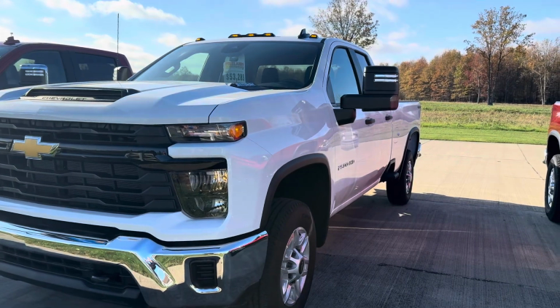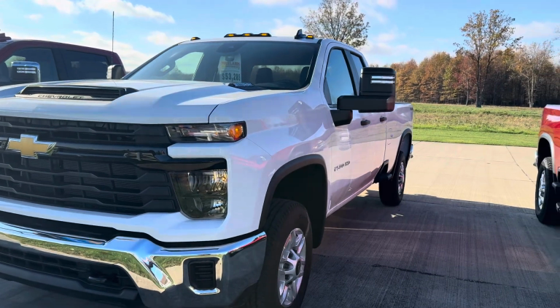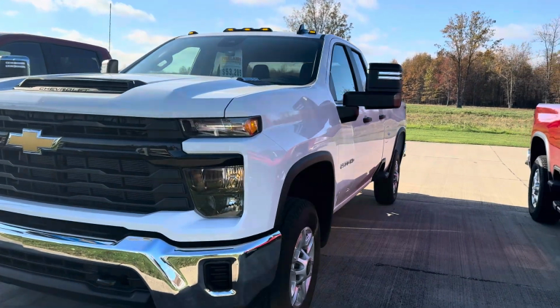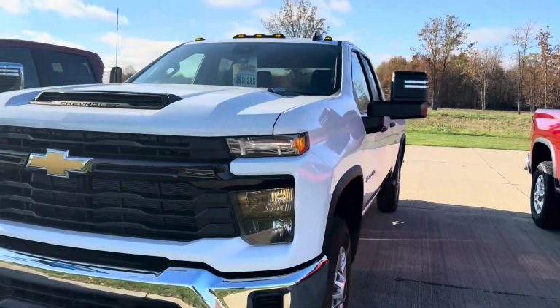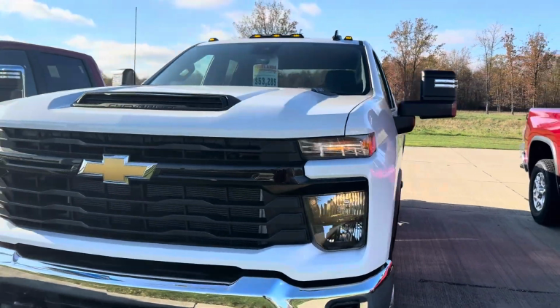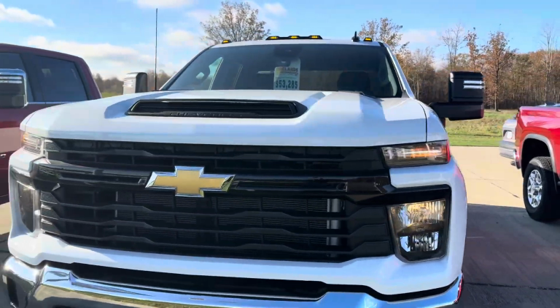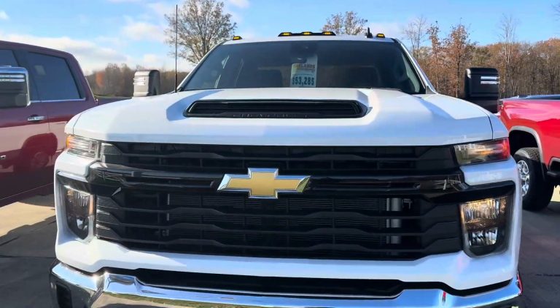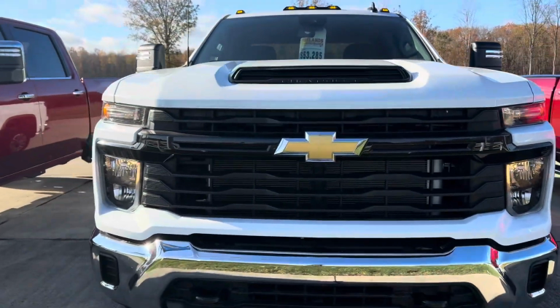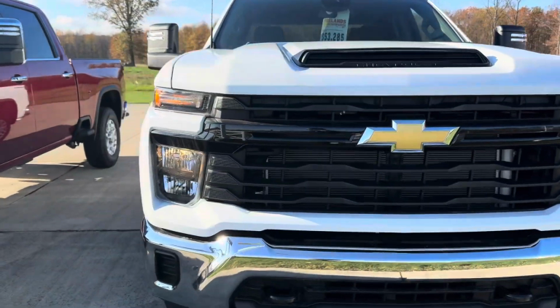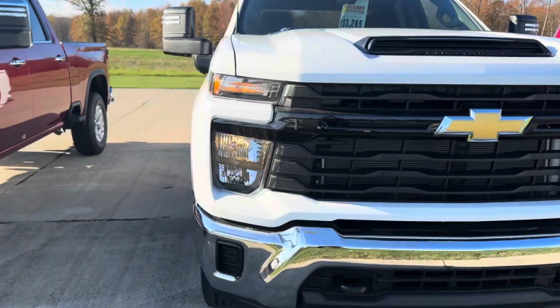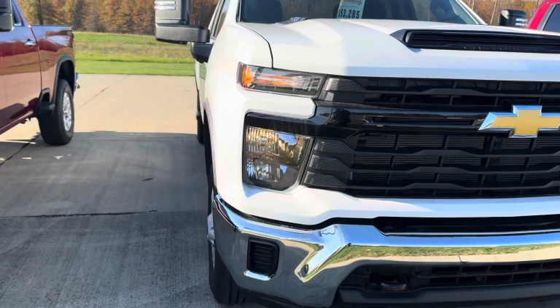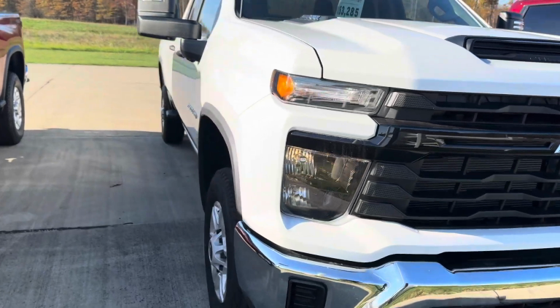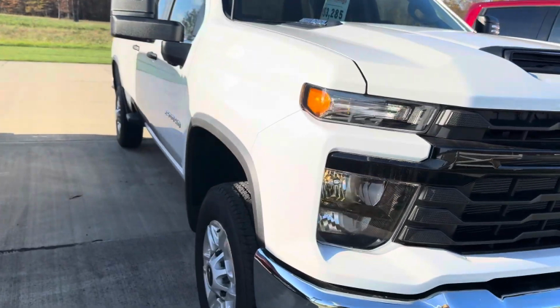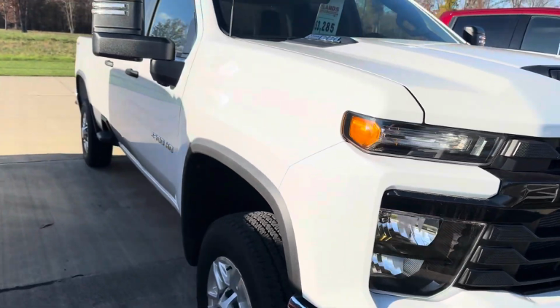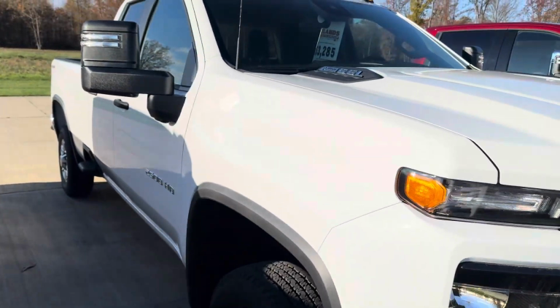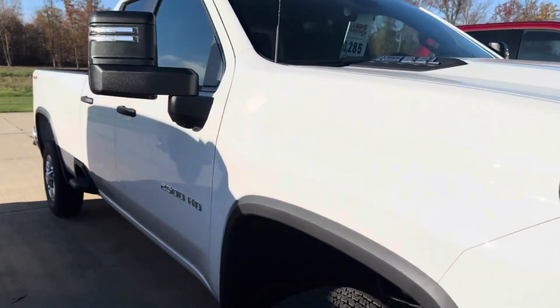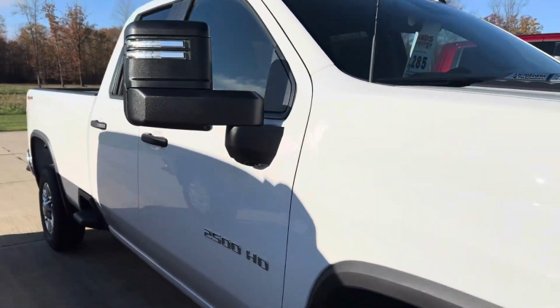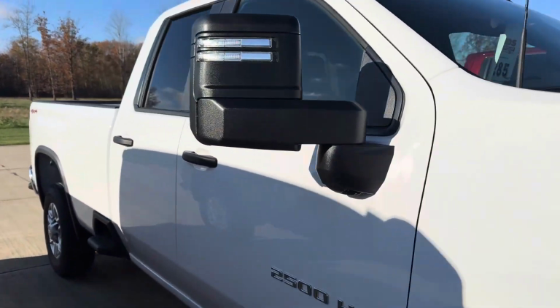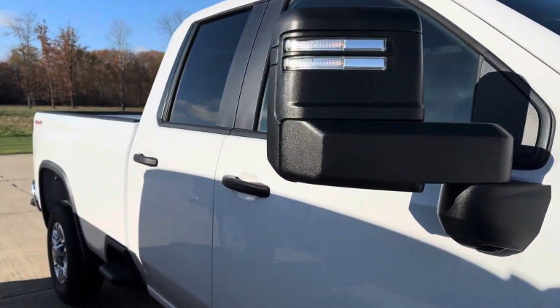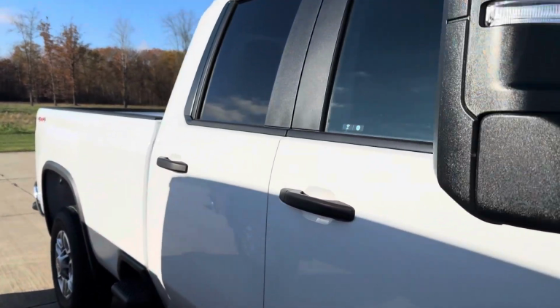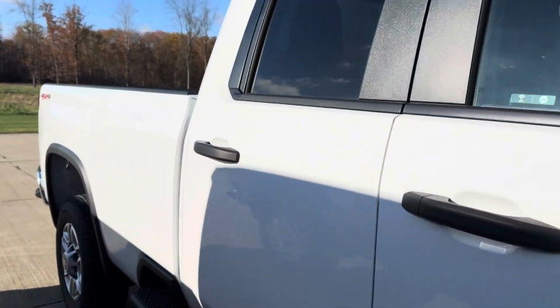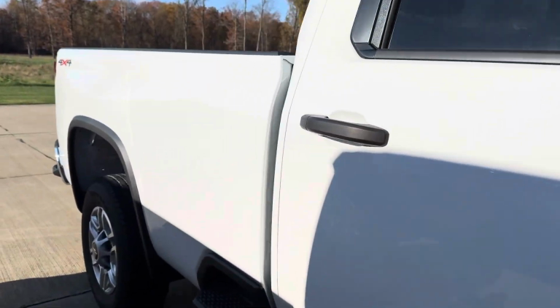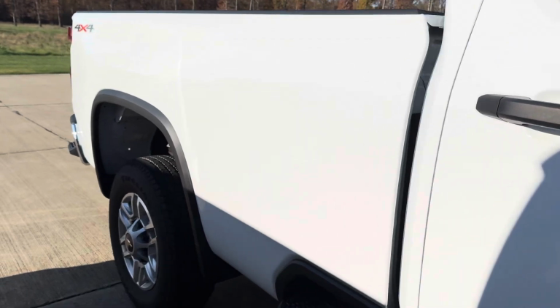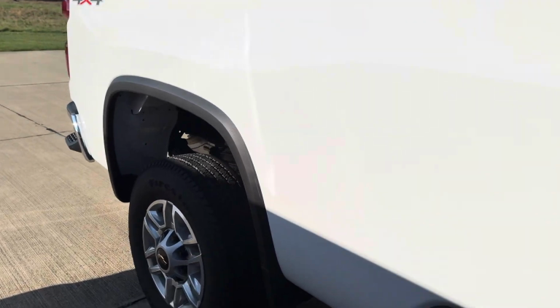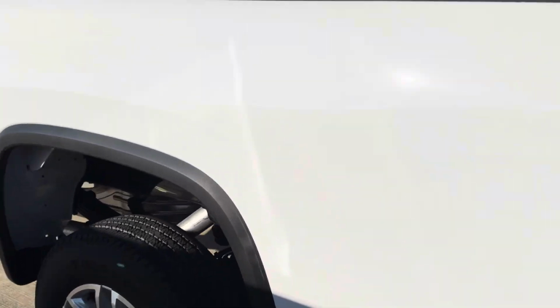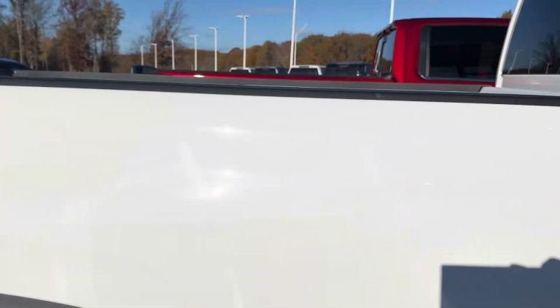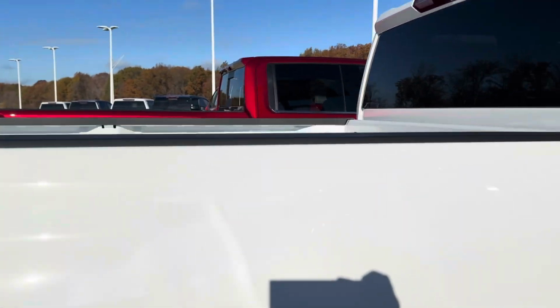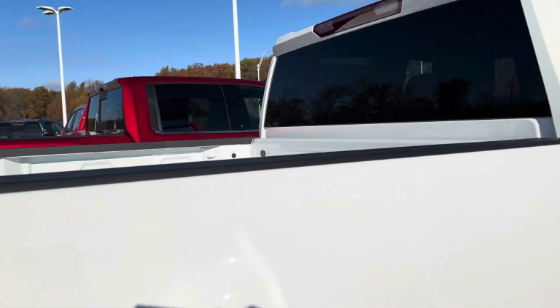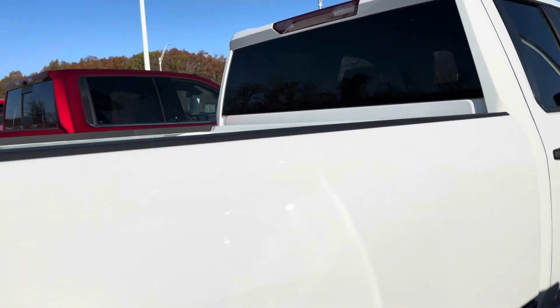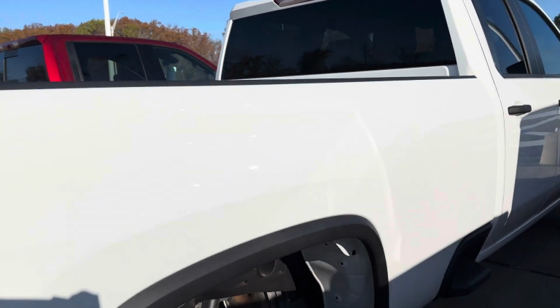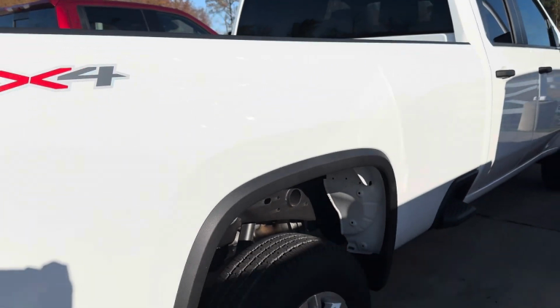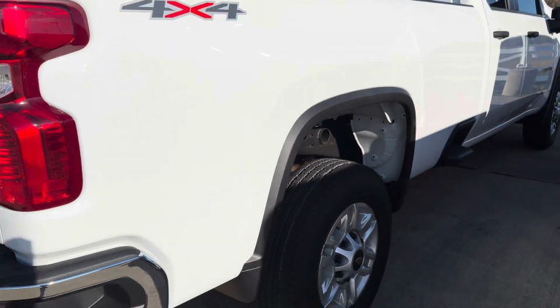Hi Joseph, Tina here with Fairland Chevy in Vermilion. Just came out to get a quick video for you of the heavy duty that you inquired on — double cab, 6.6 liter gas, Allison transmission.